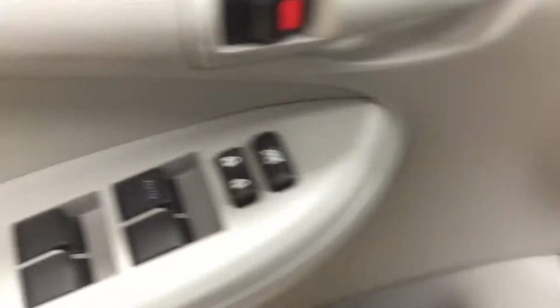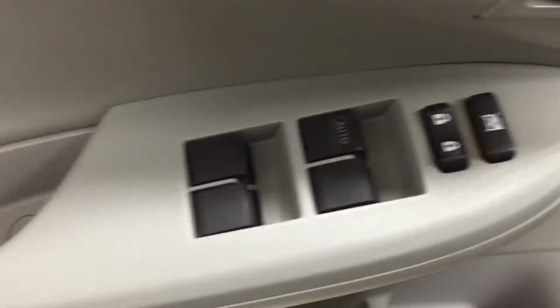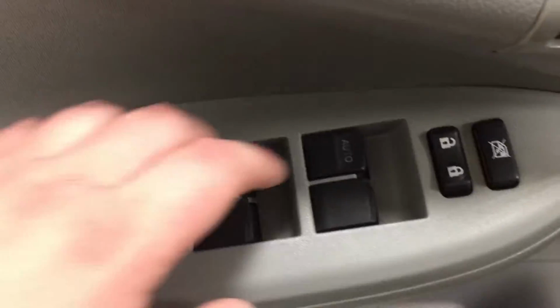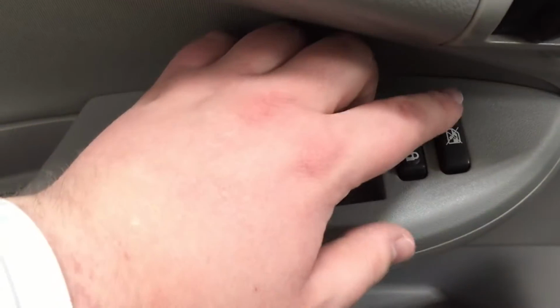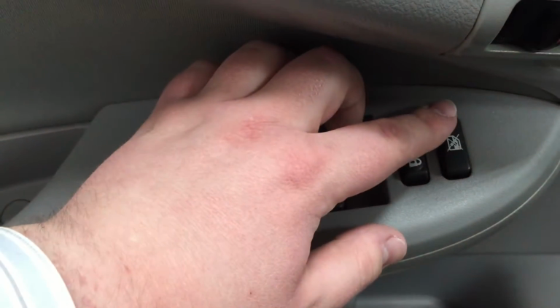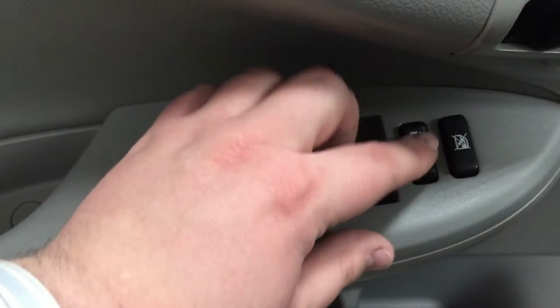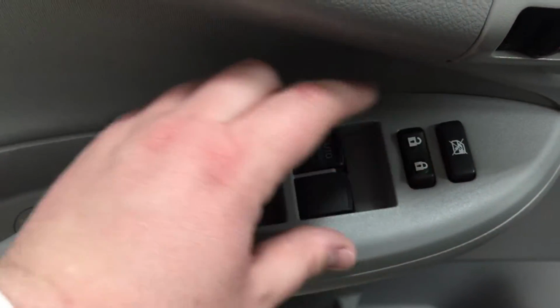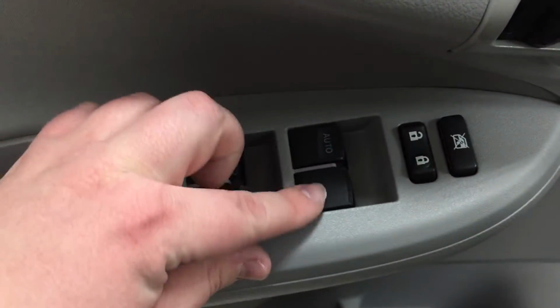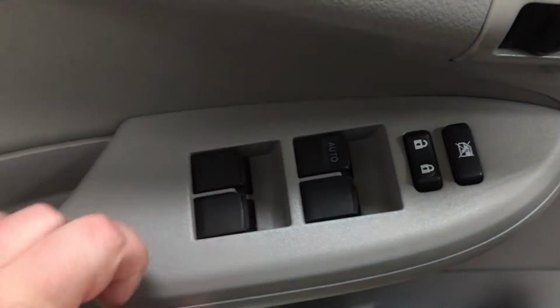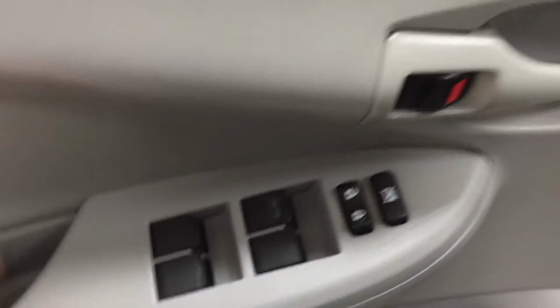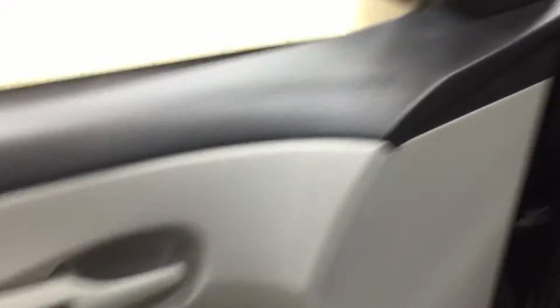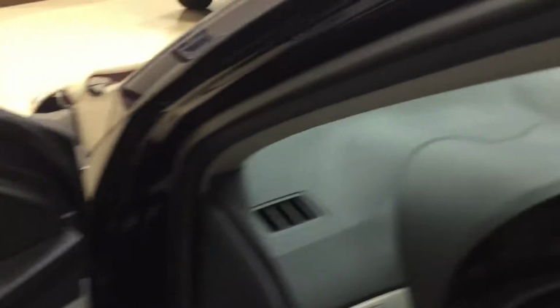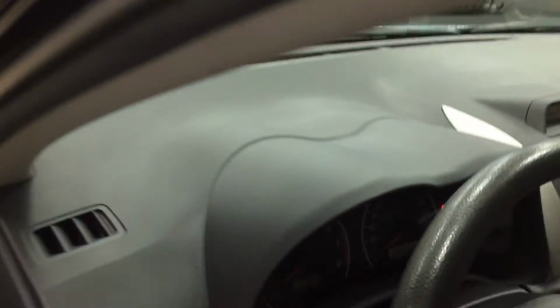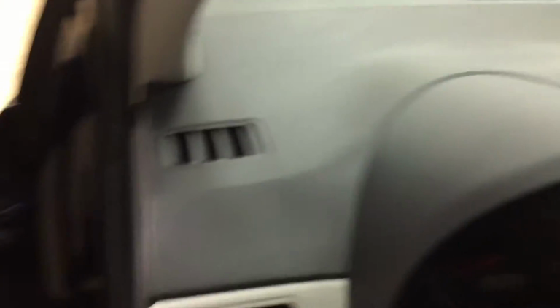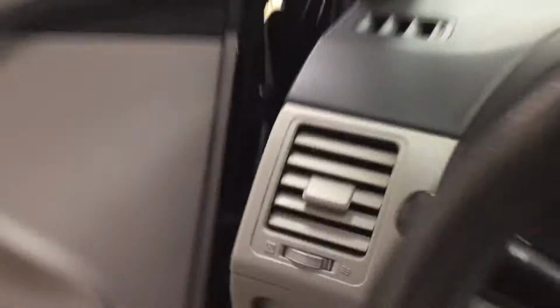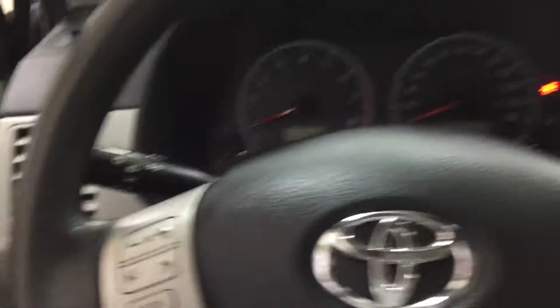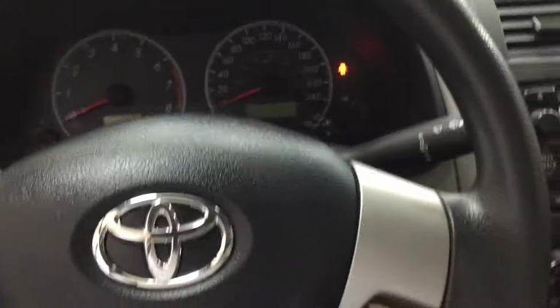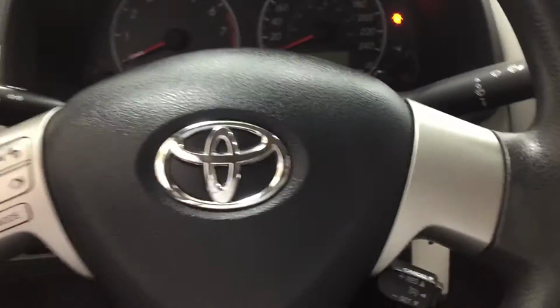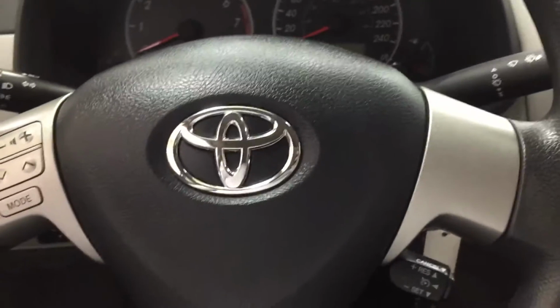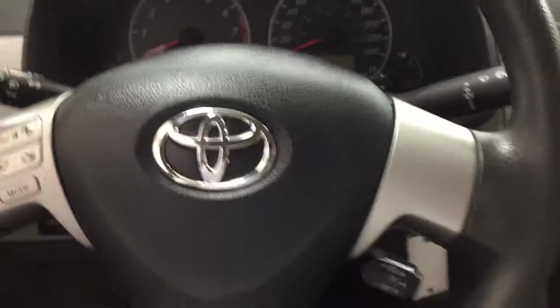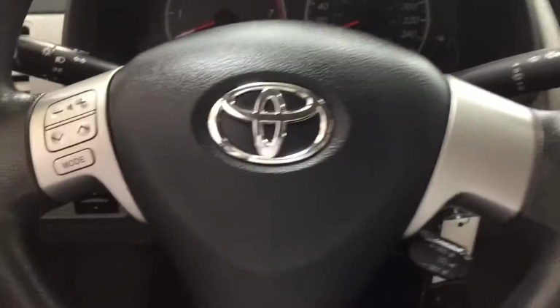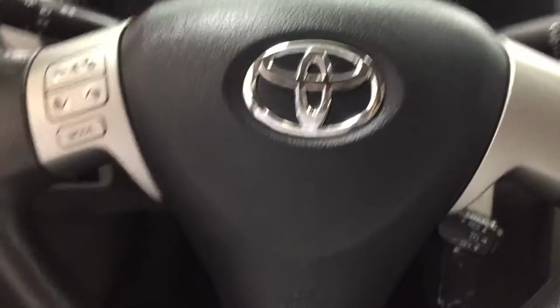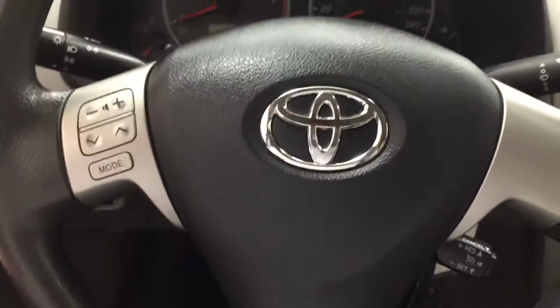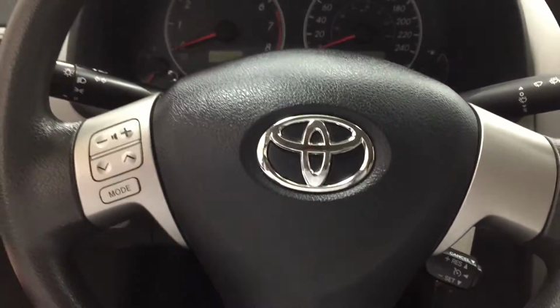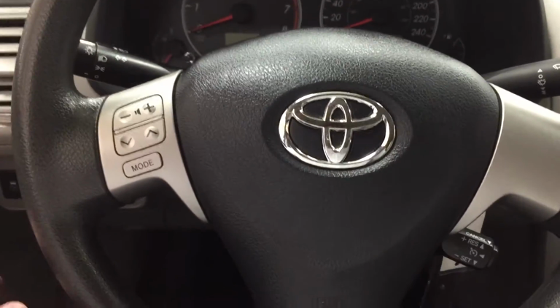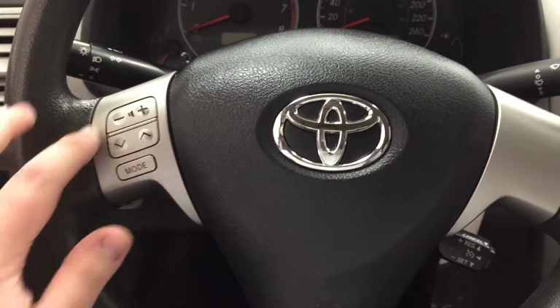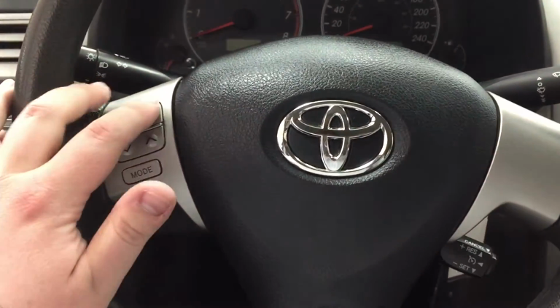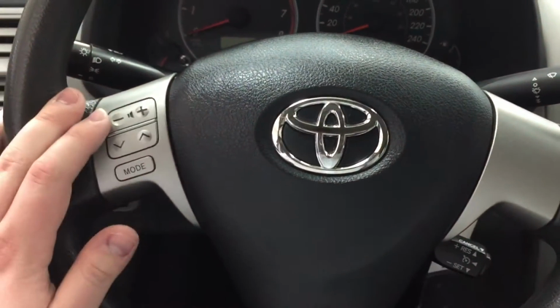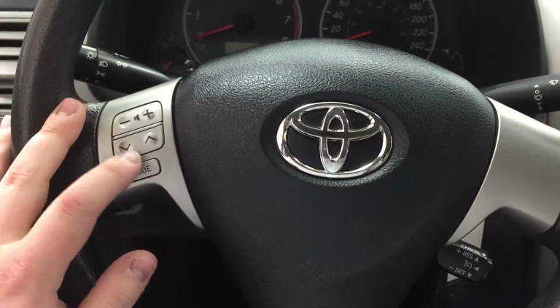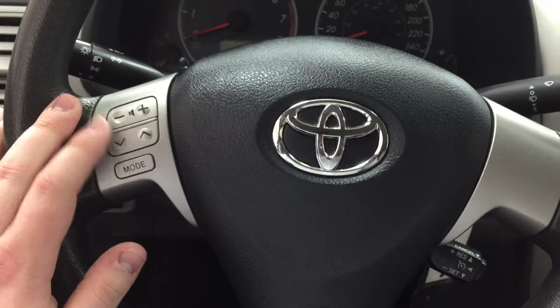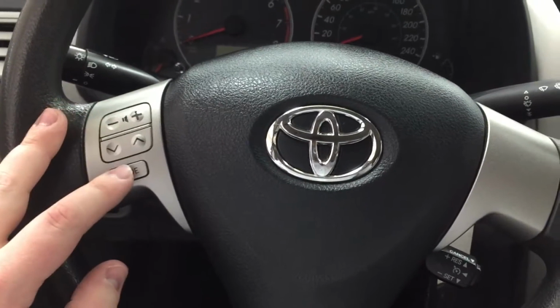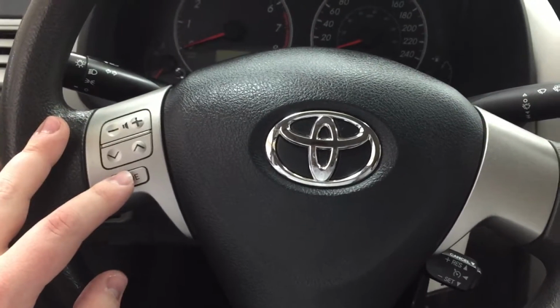On the inside of your driver's side door, you have your window locks, power locks, and window controls for both your front and rear windows. Now a couple of the controls that you'll see on your steering wheel are your volume control, your scroll, and your mode select.